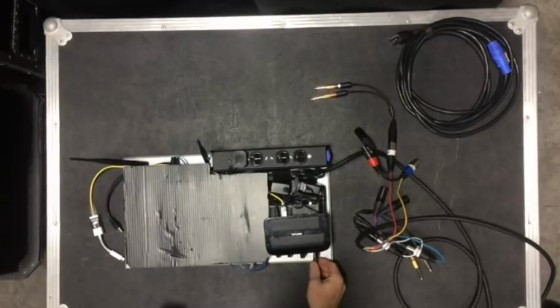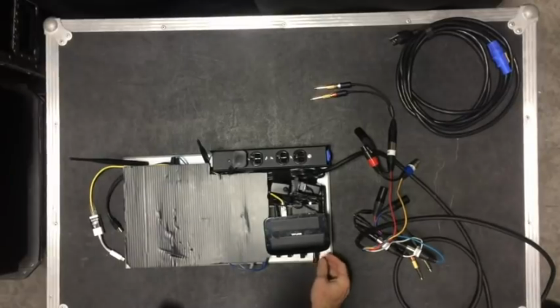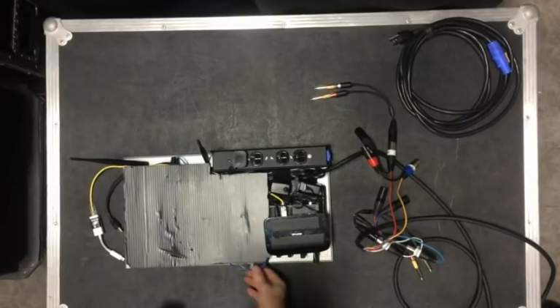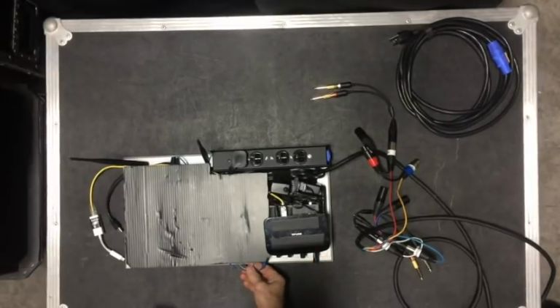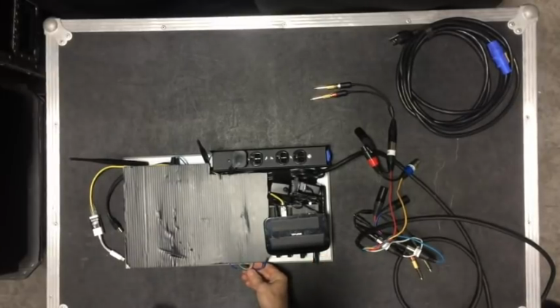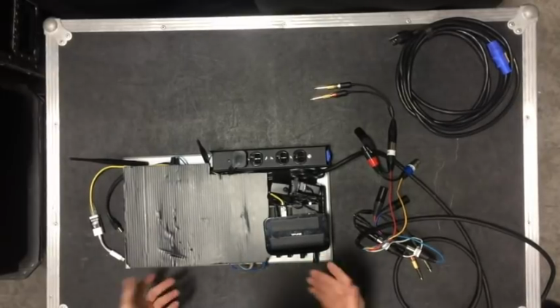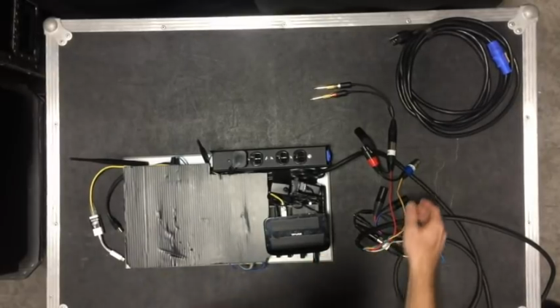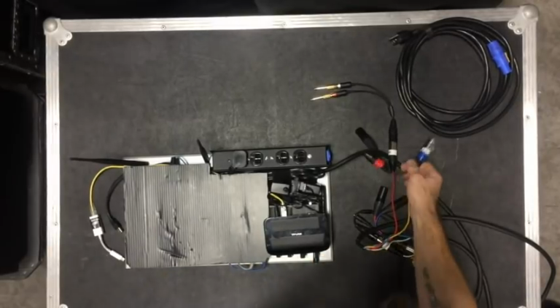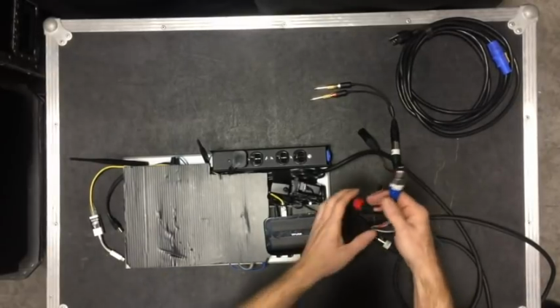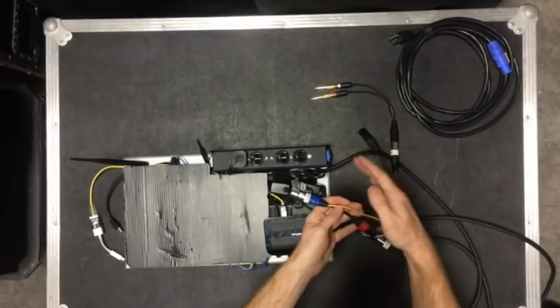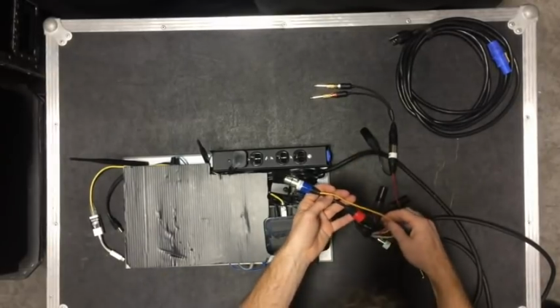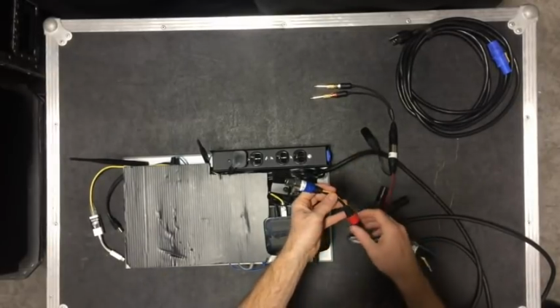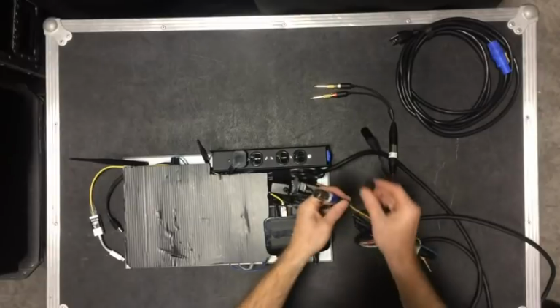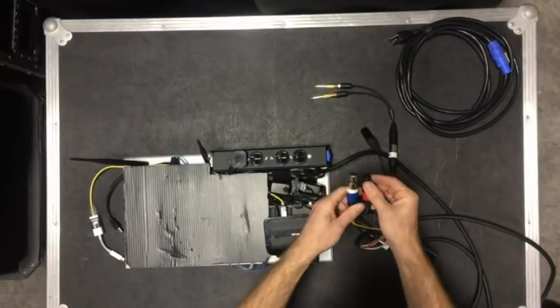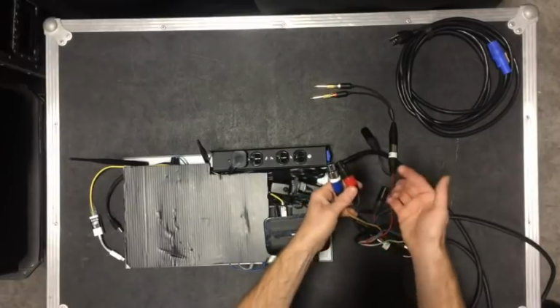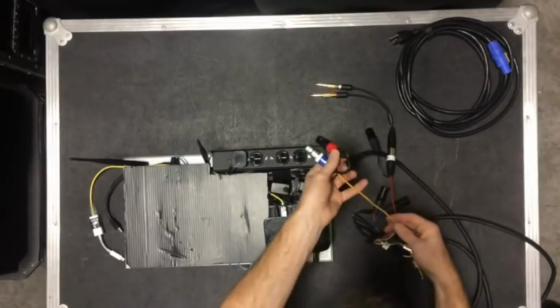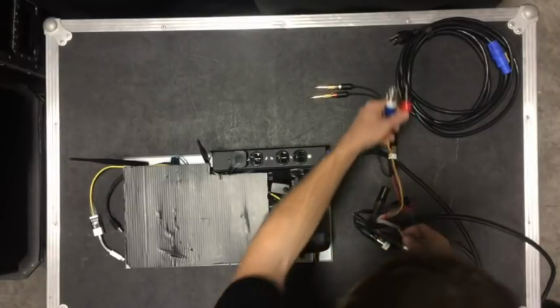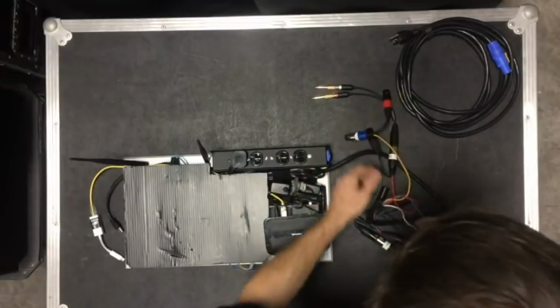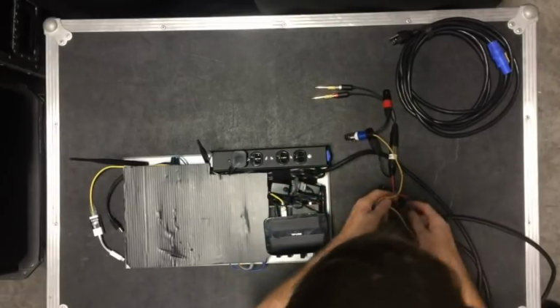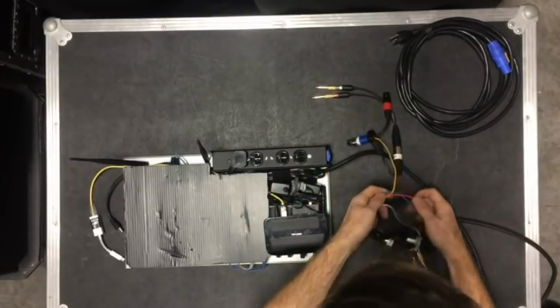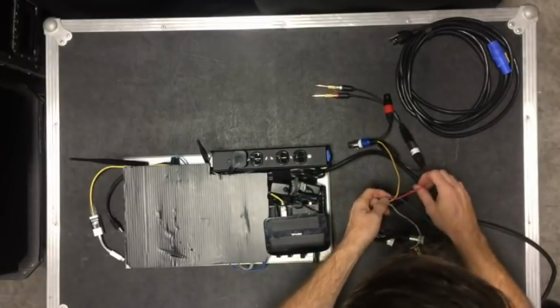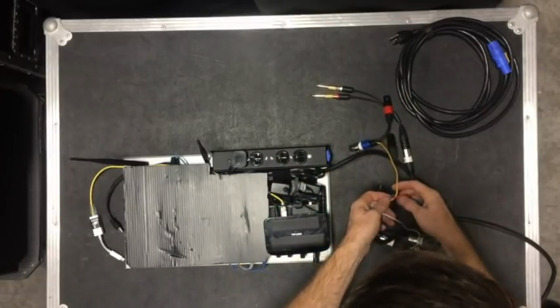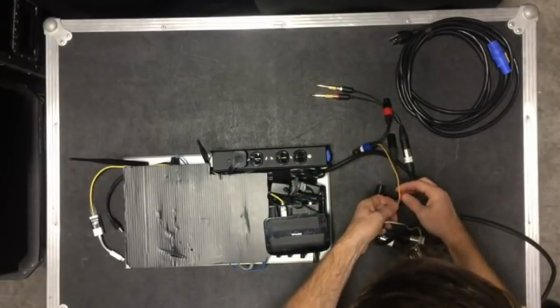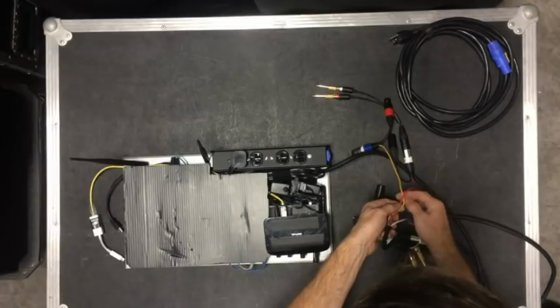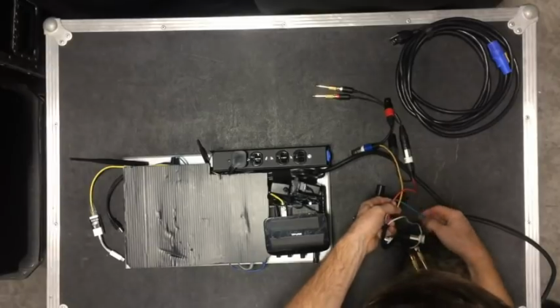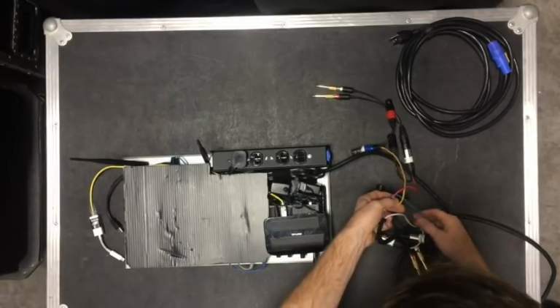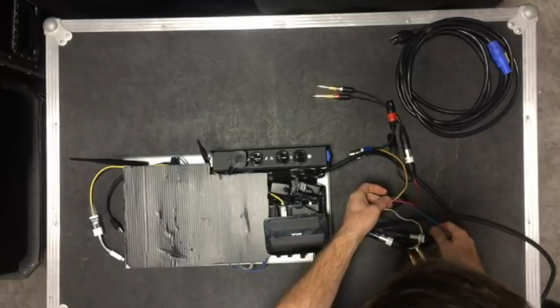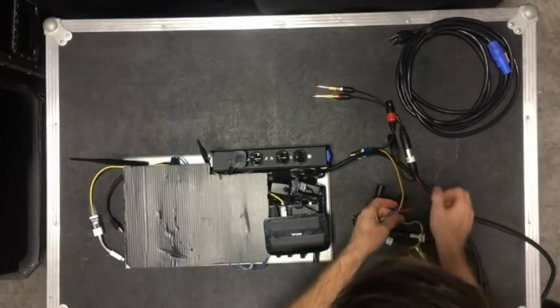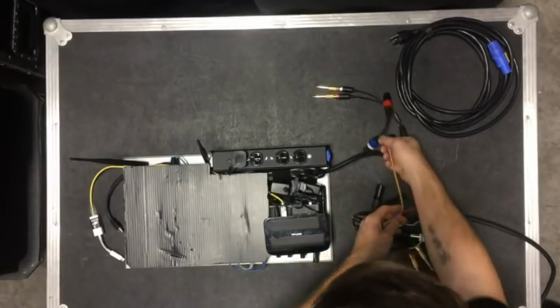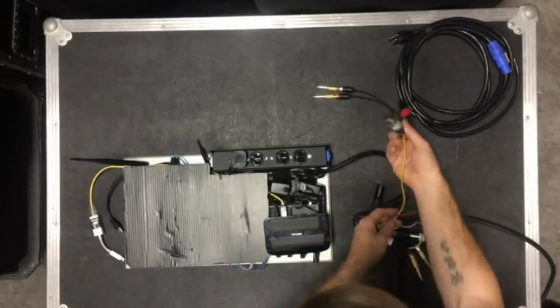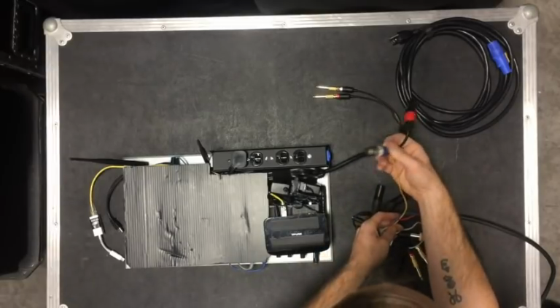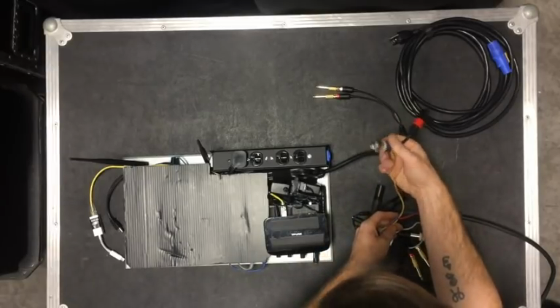So that has two channels here on one connector, both unbalanced but using balanced connectors because it's what I had and it's also the most common thing I hook up to.